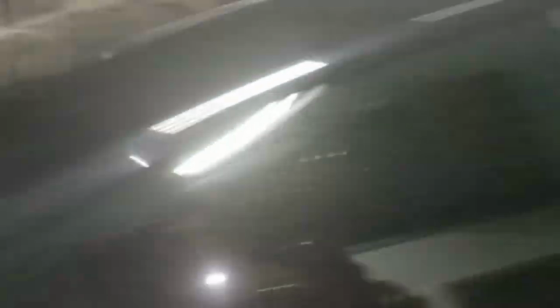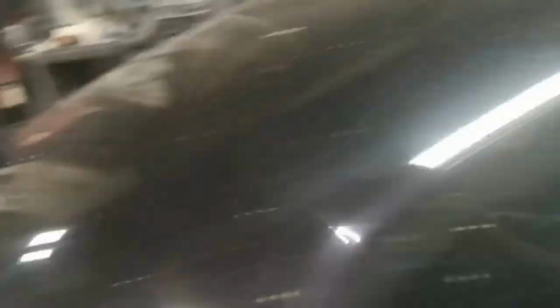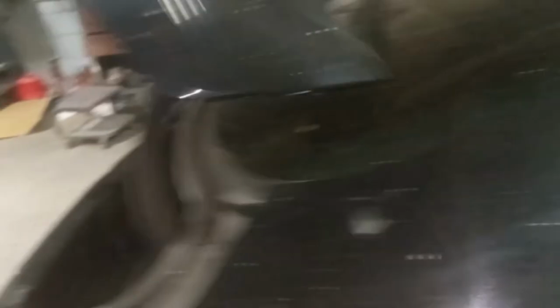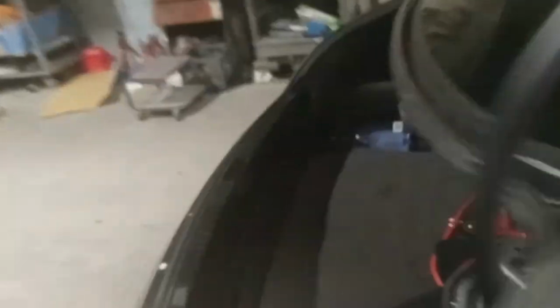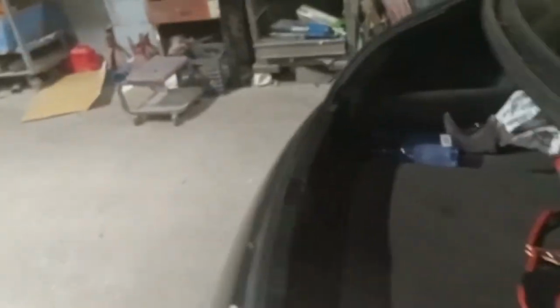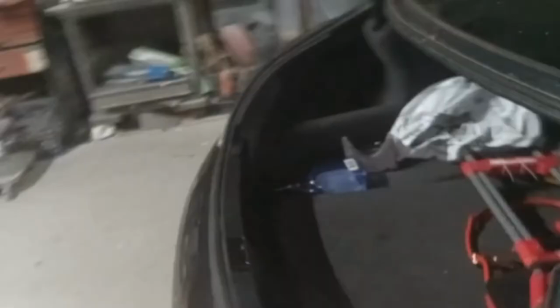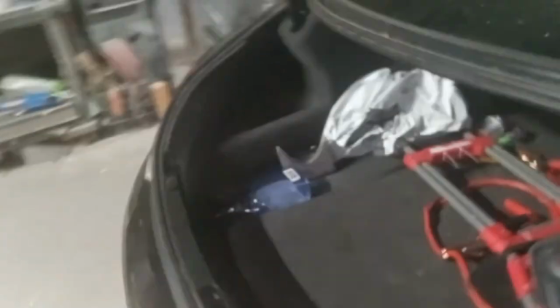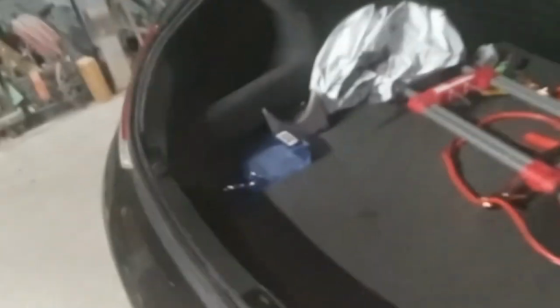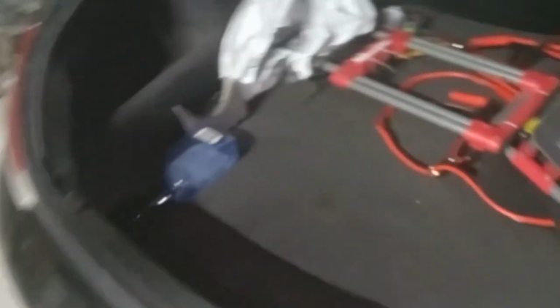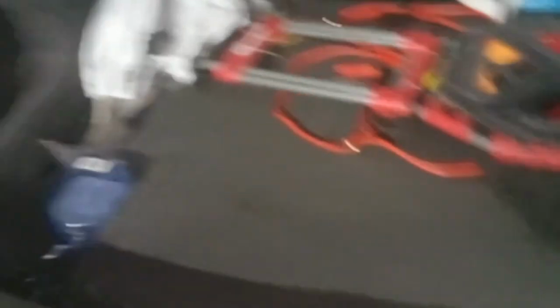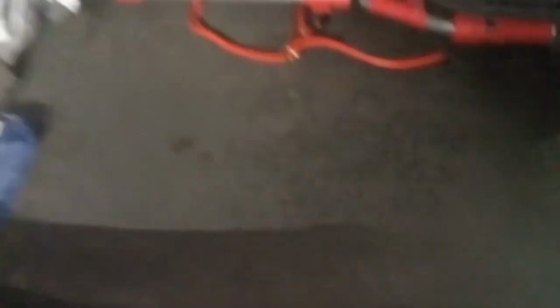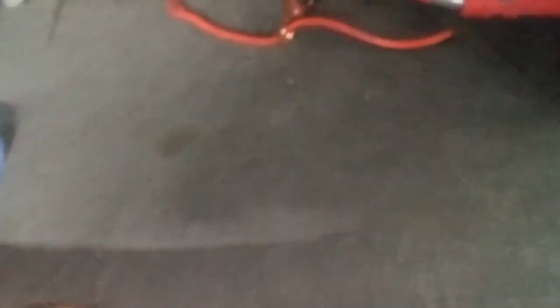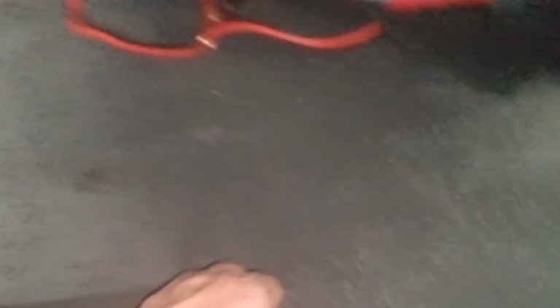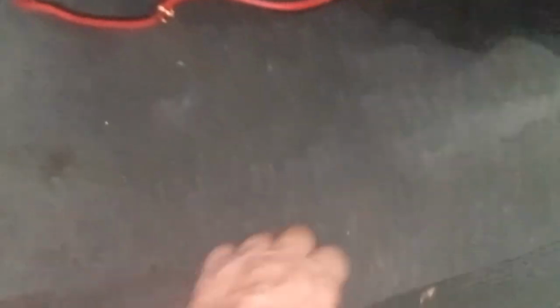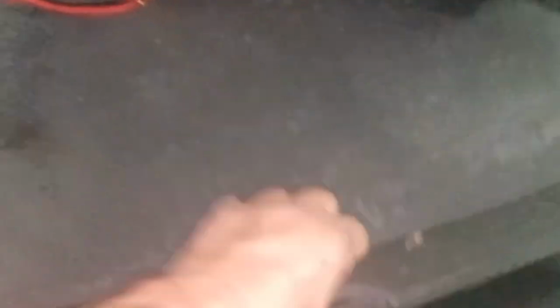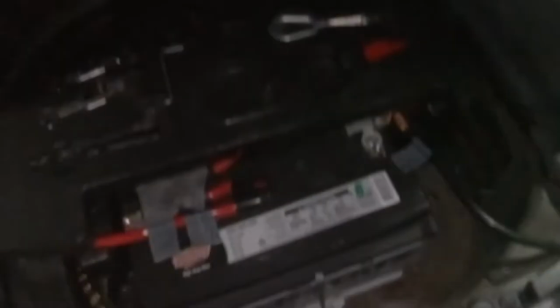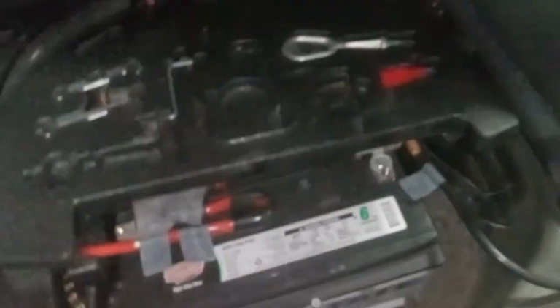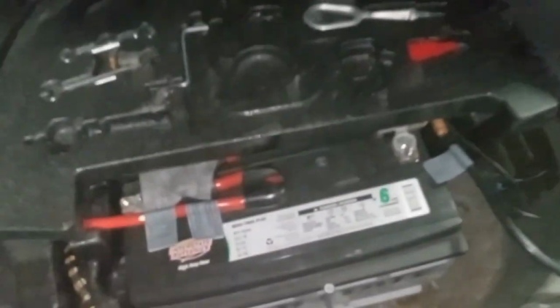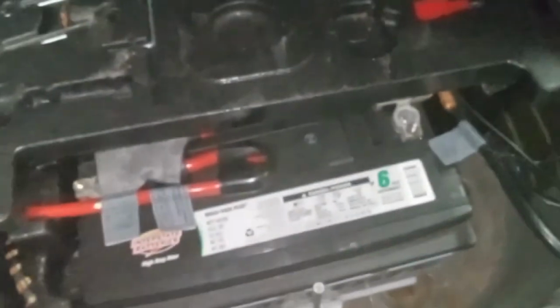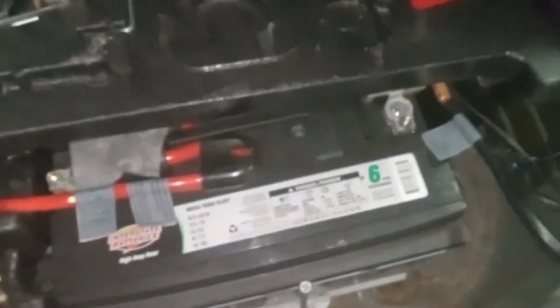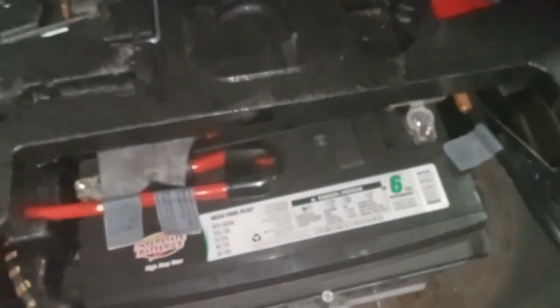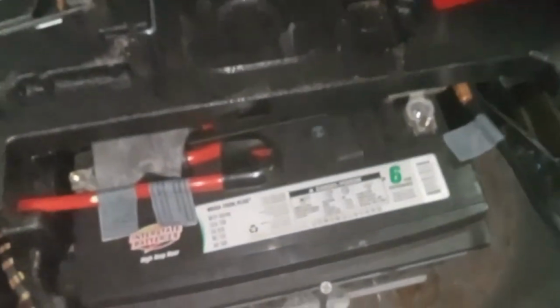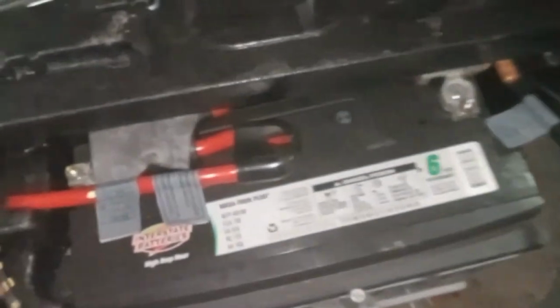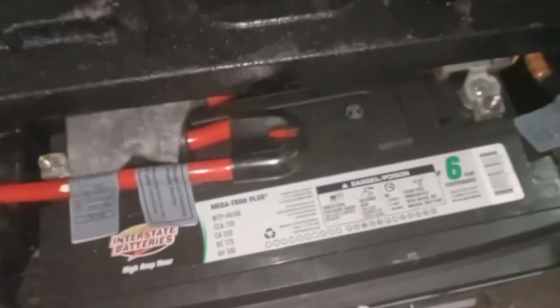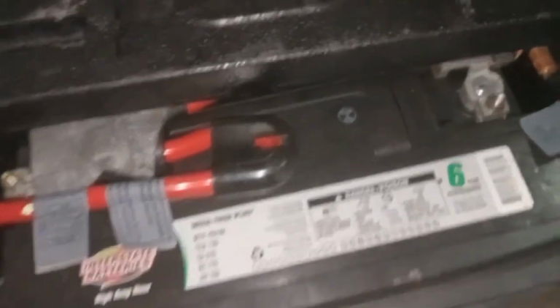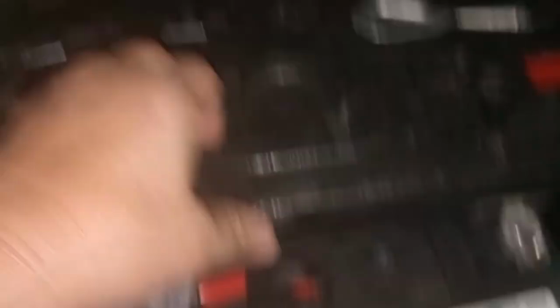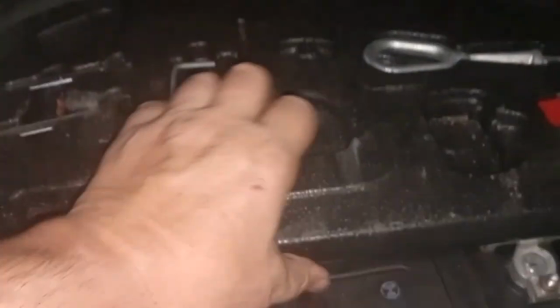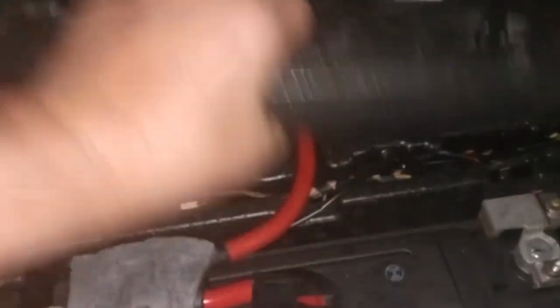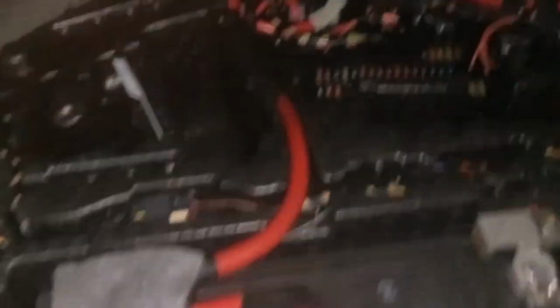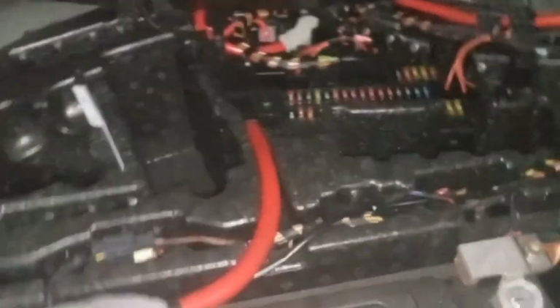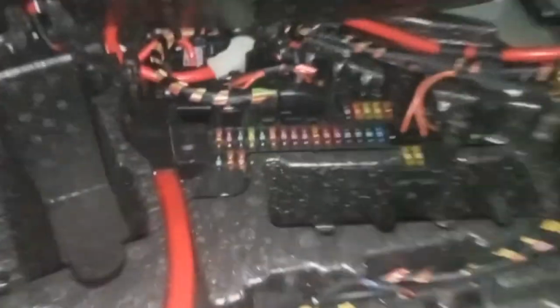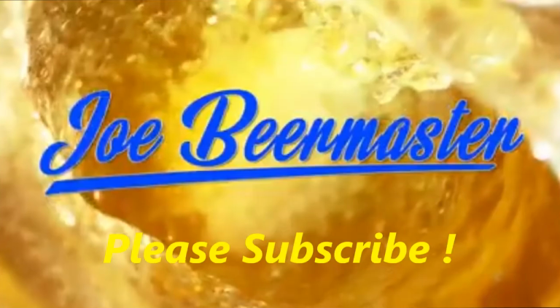The other one is in the trunk, in the spare tire area. You'll lift that panel up. You'll see the battery and then this little foam pad here.